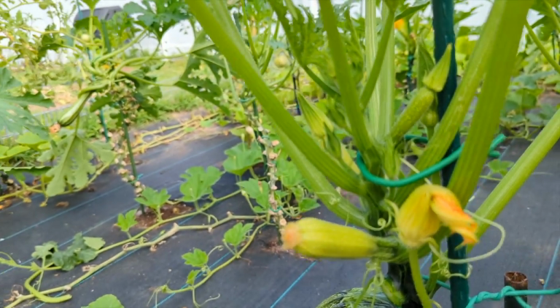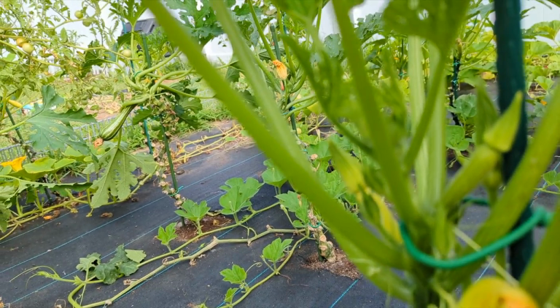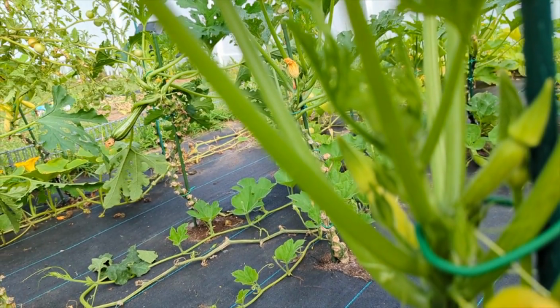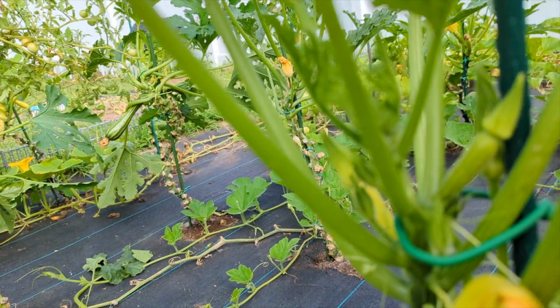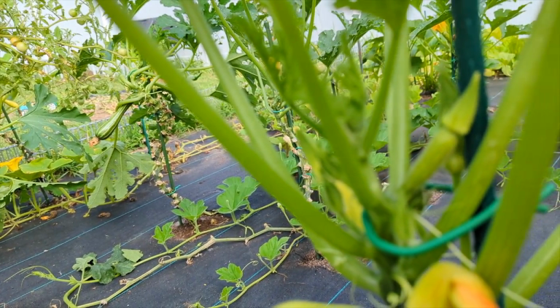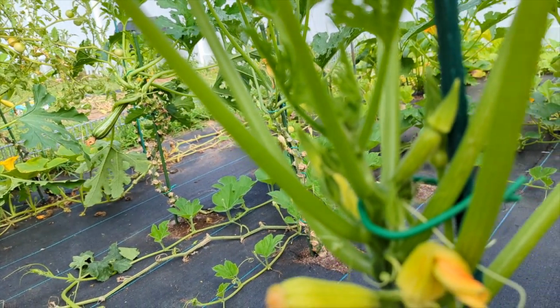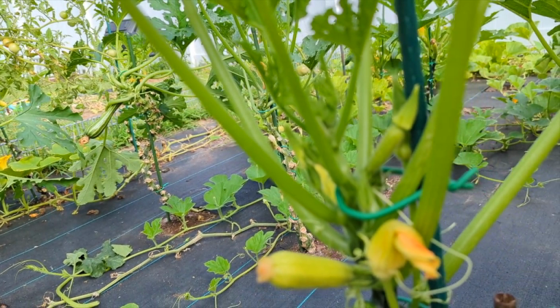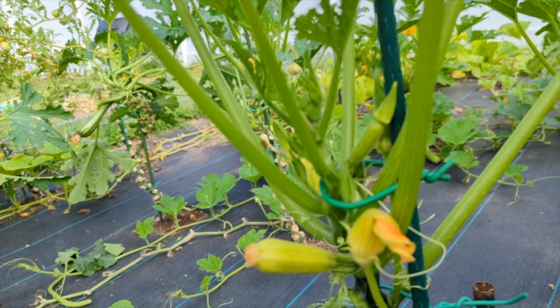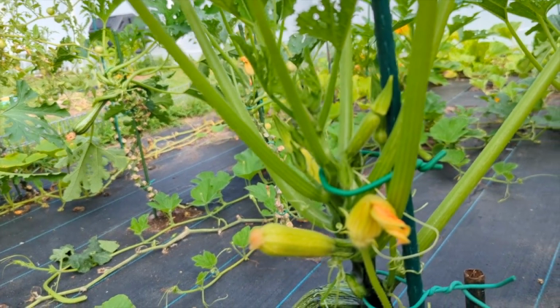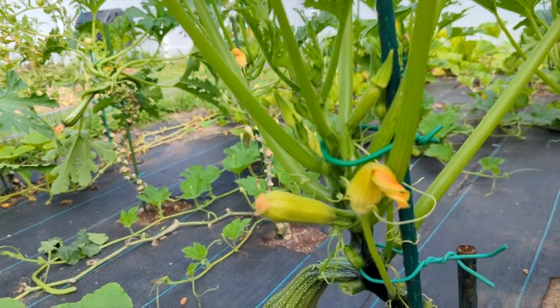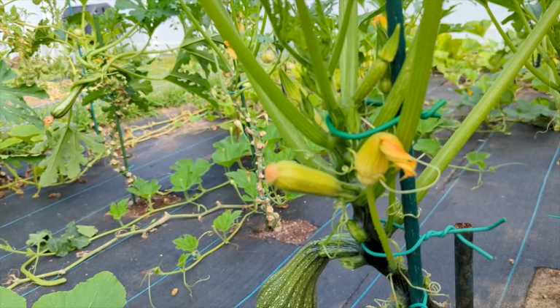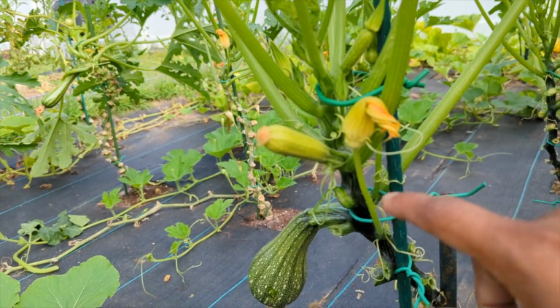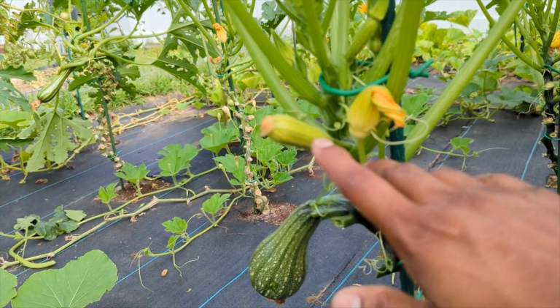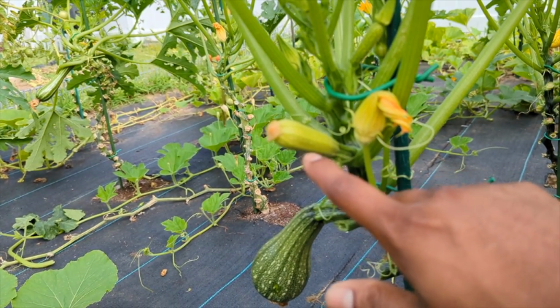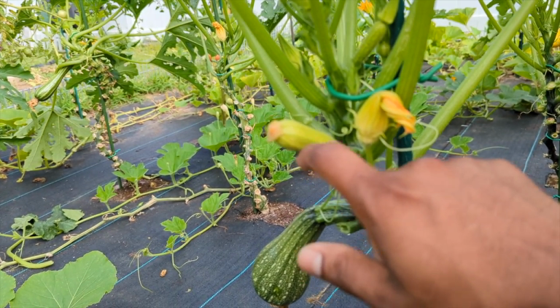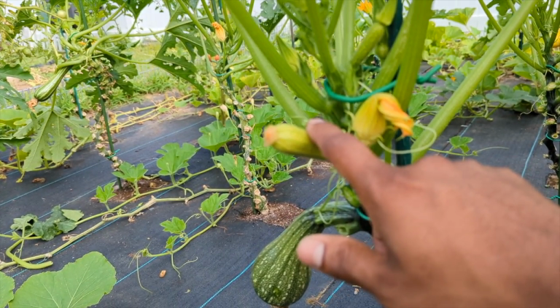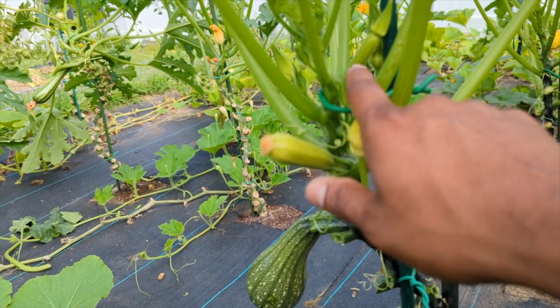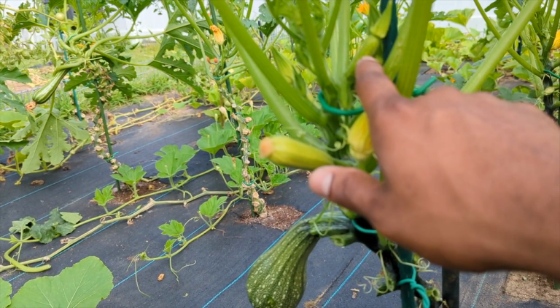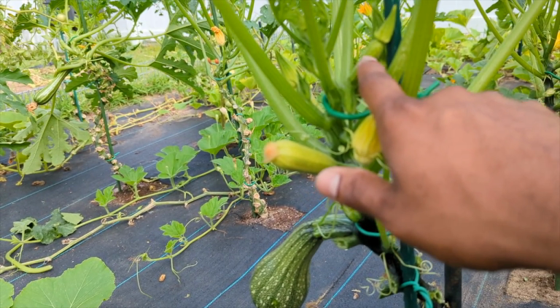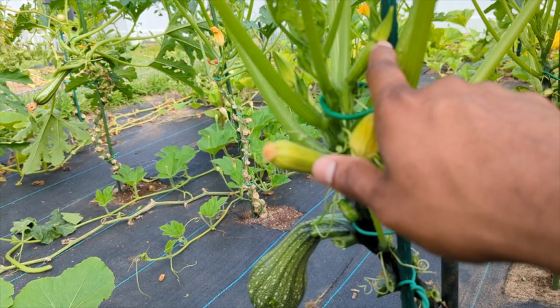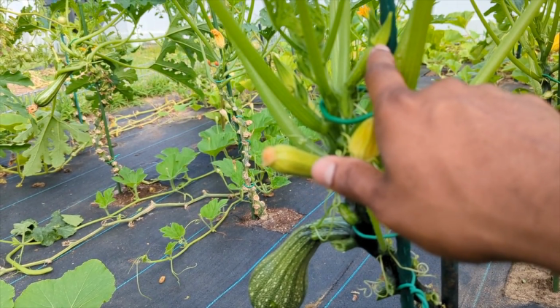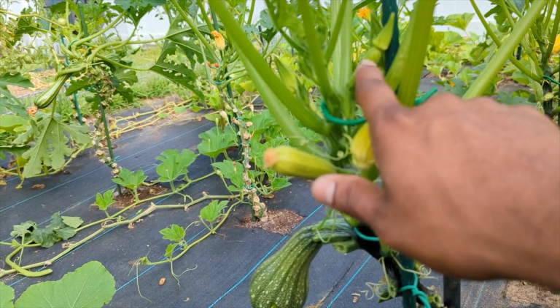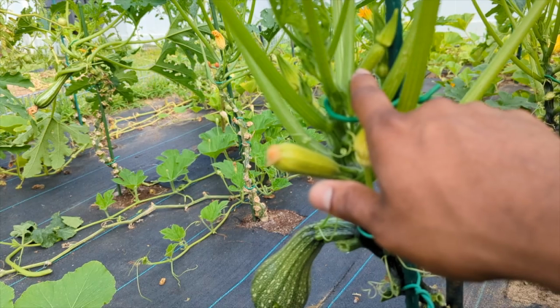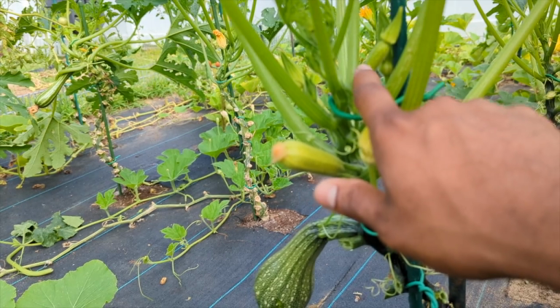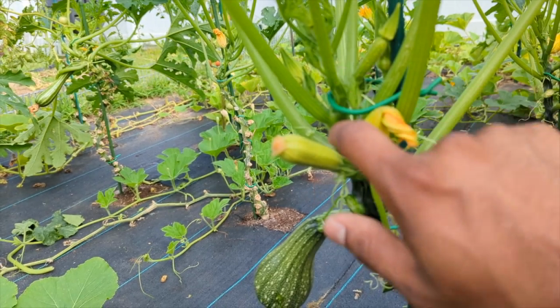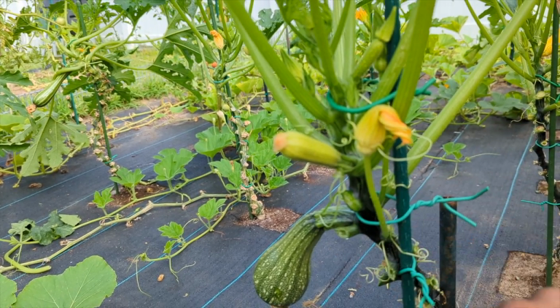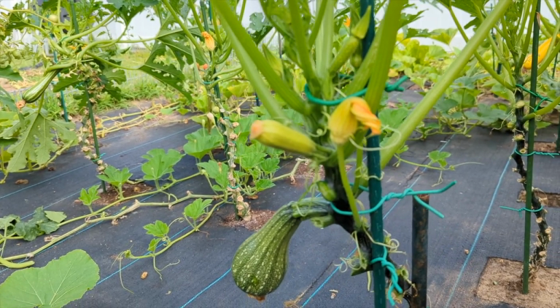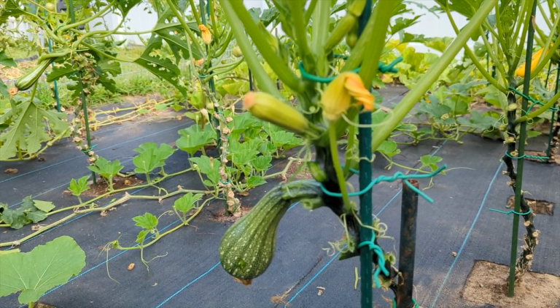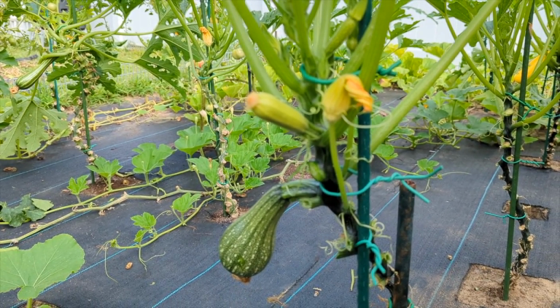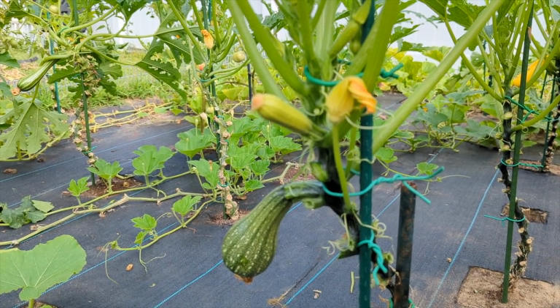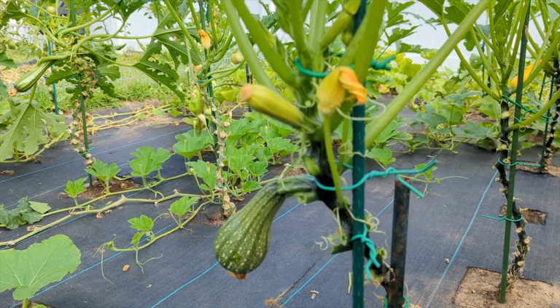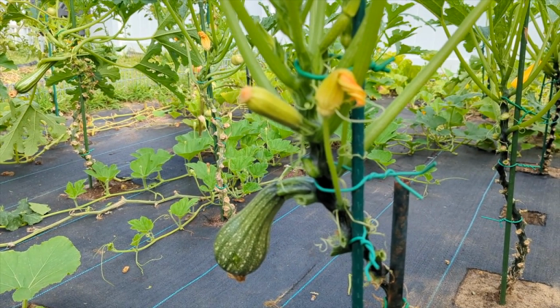And I have another baby one coming up on the top over there. This is all your female flowers — this is going to be a female flower. This is your fruit — that's how your veggies are going to be growing right there.